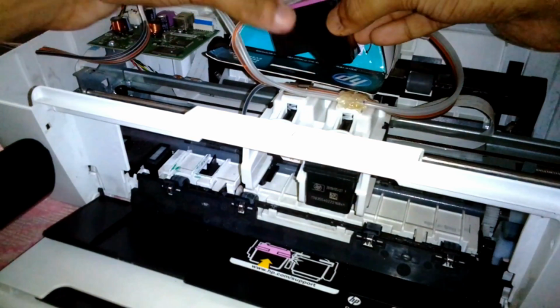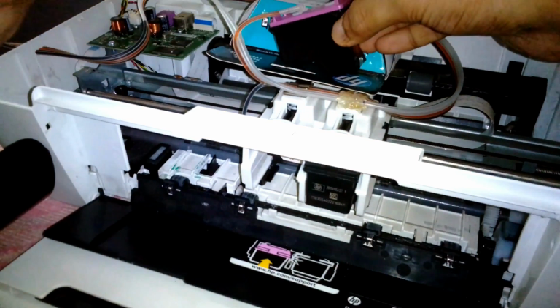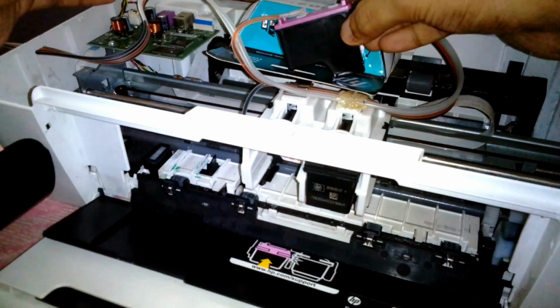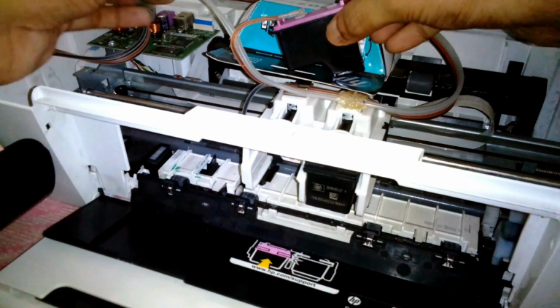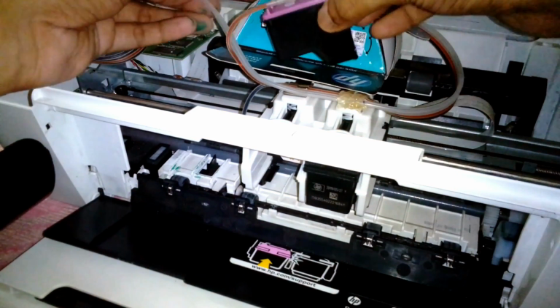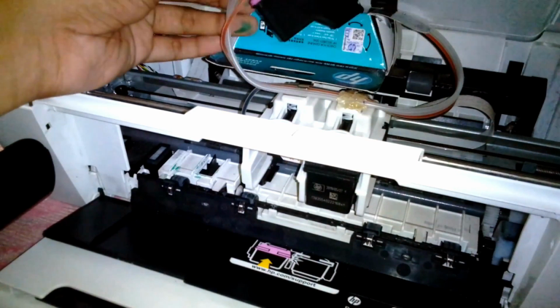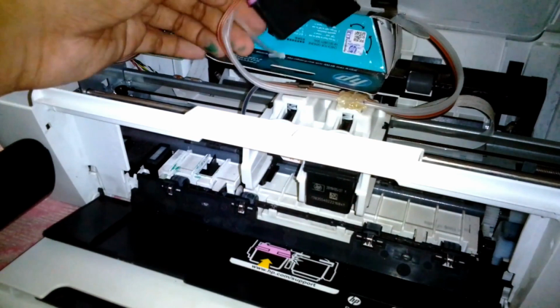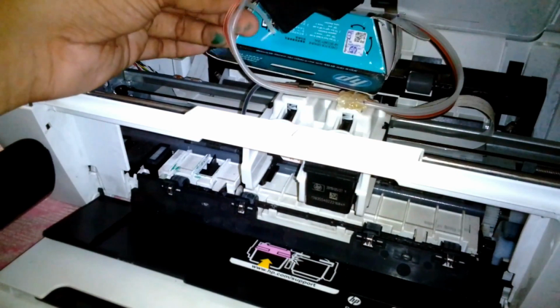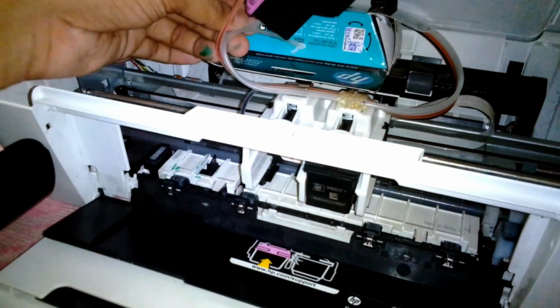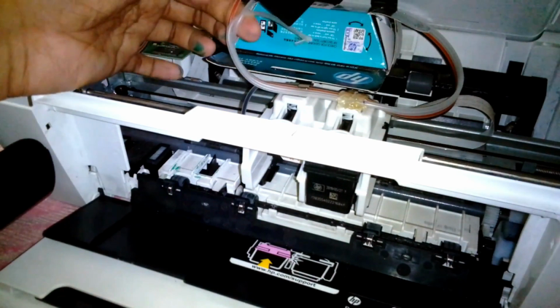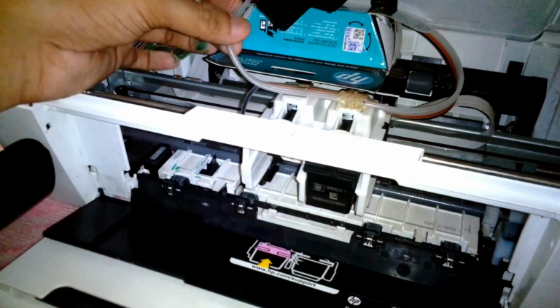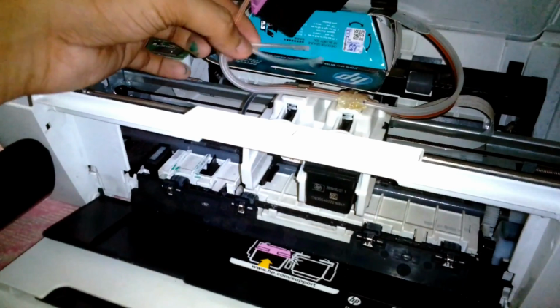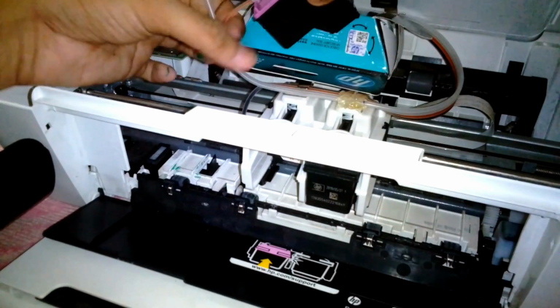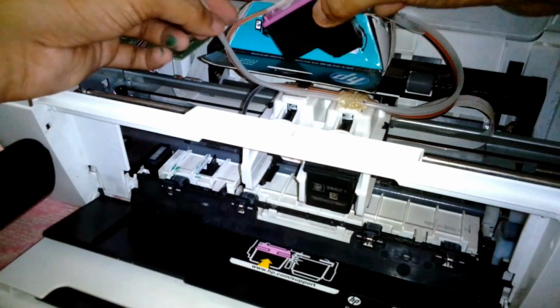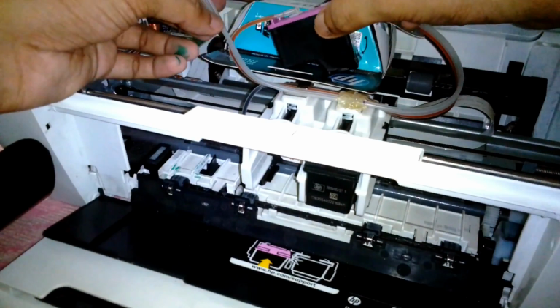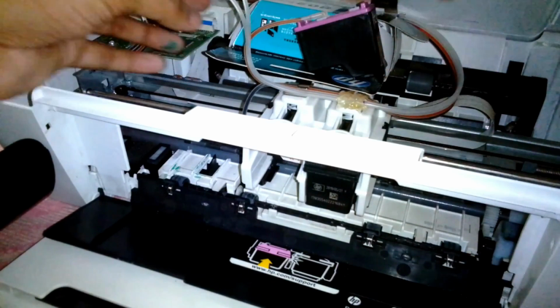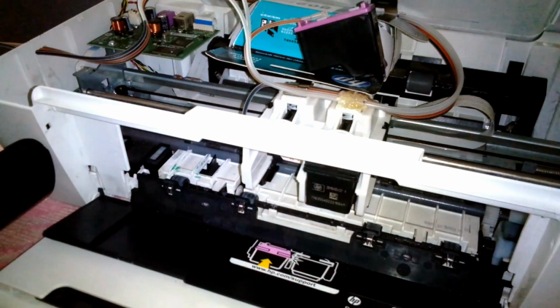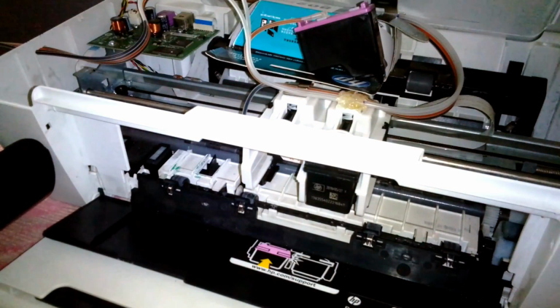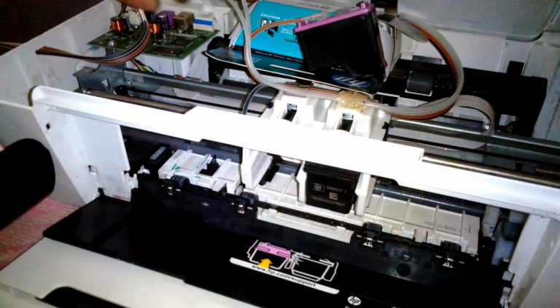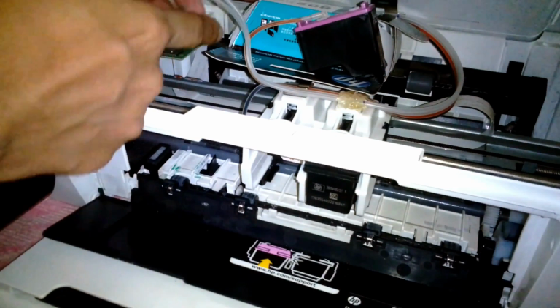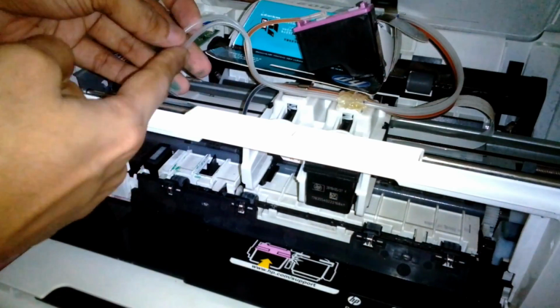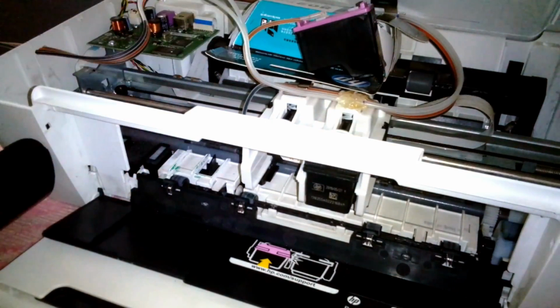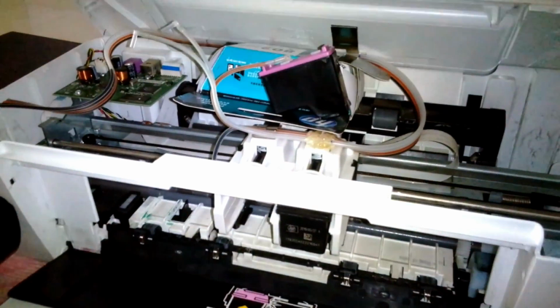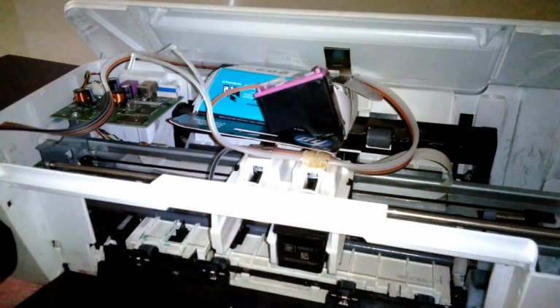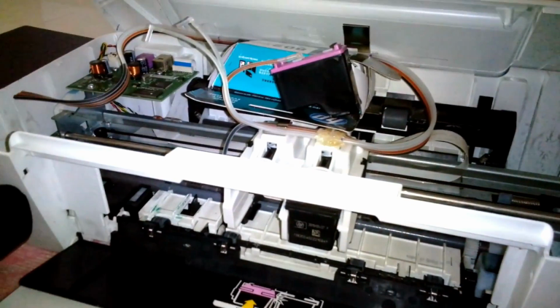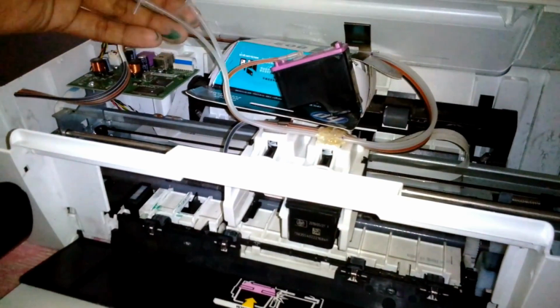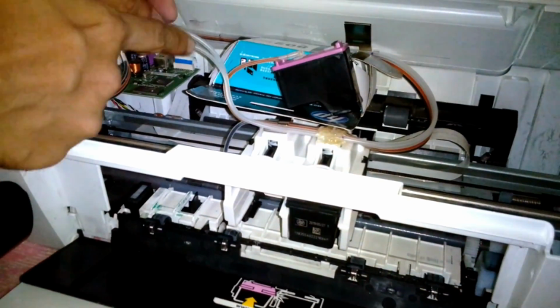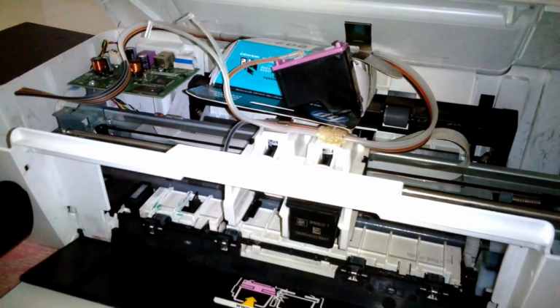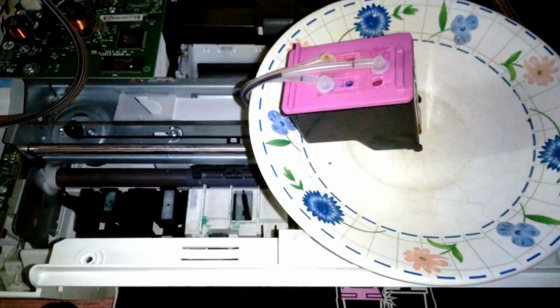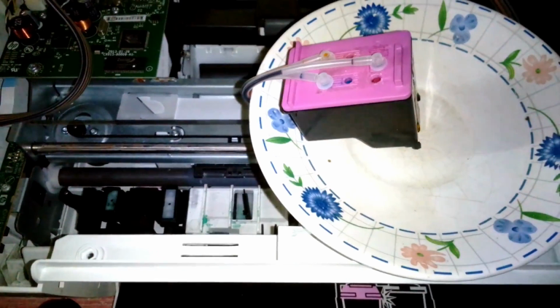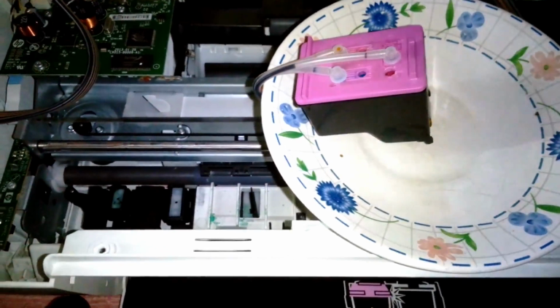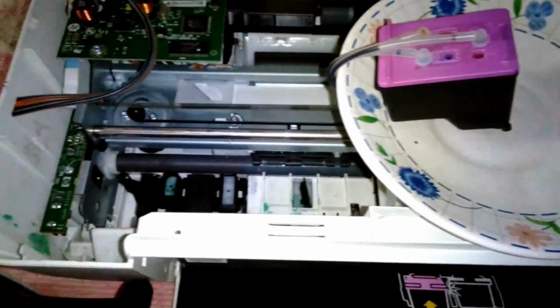To provide additional support to the cartridge, I'm using the empty cartridge box to keep it on top of the carriage. Now I'm going to do the same process with the cyan and the magenta.